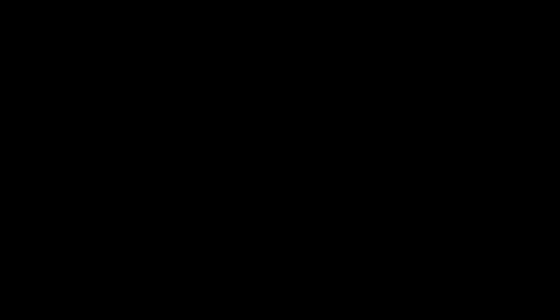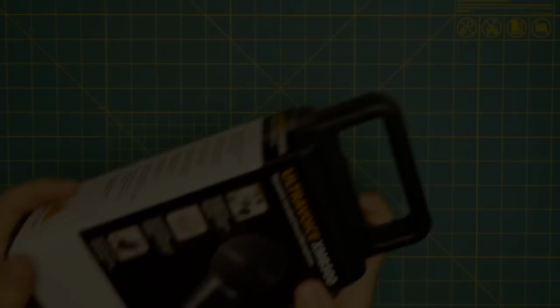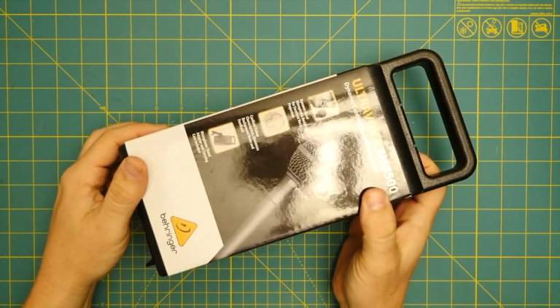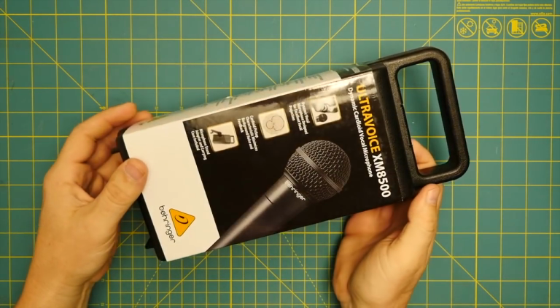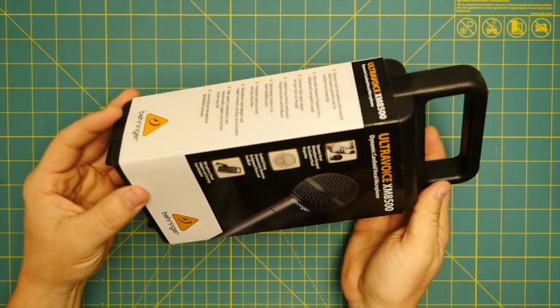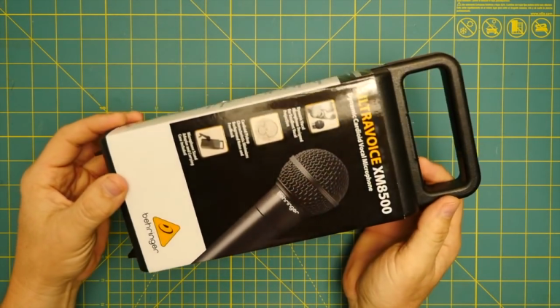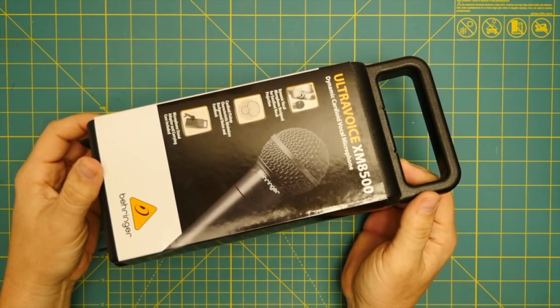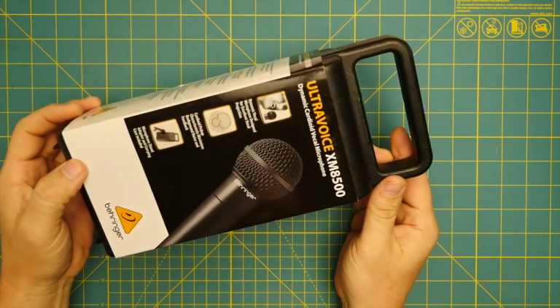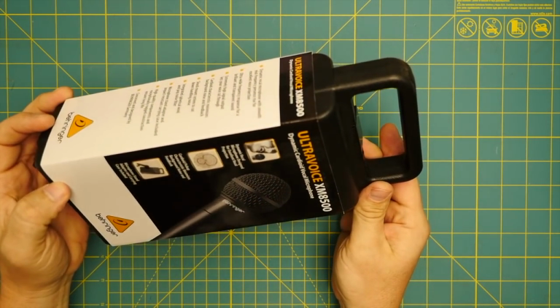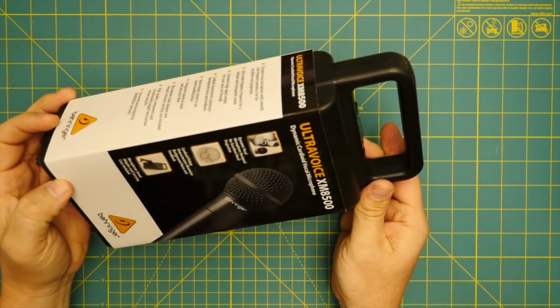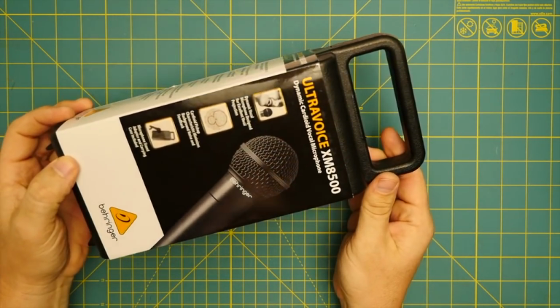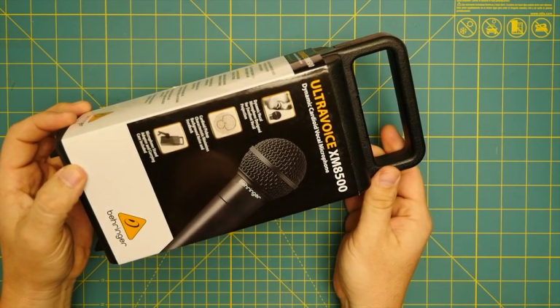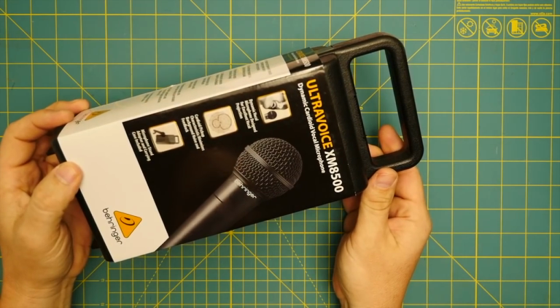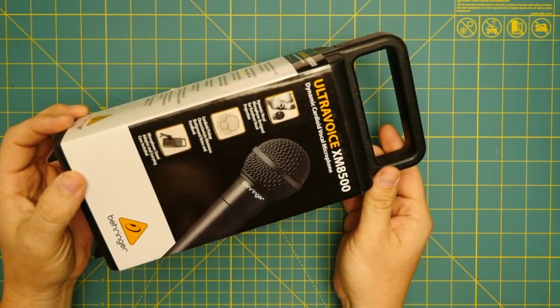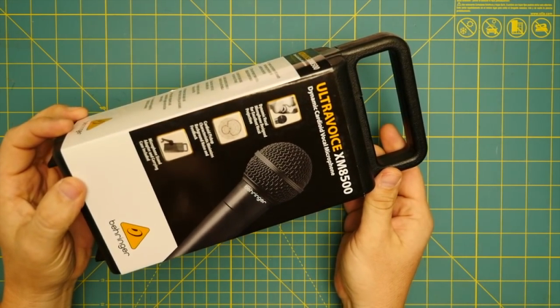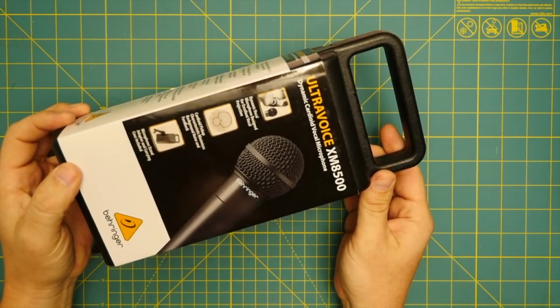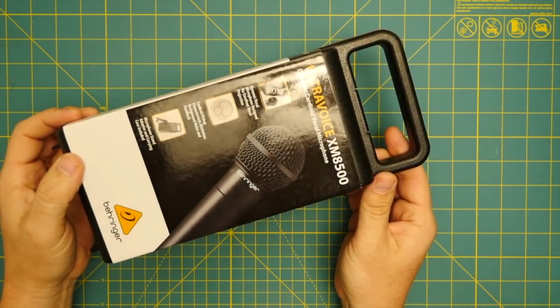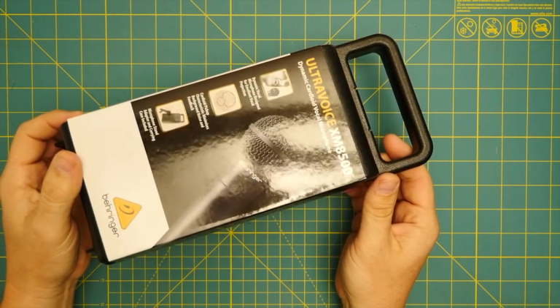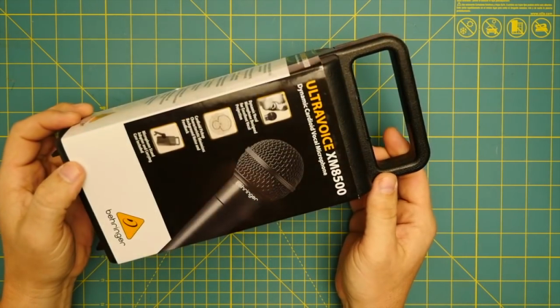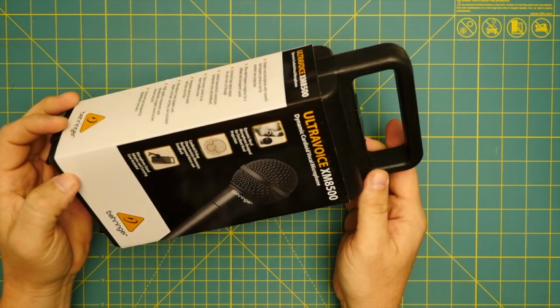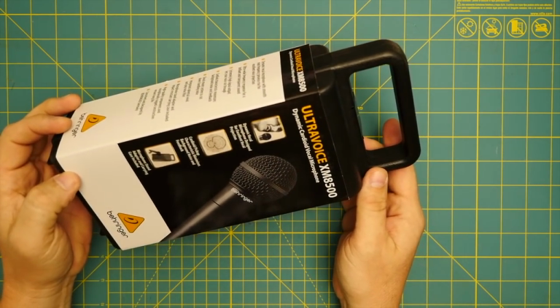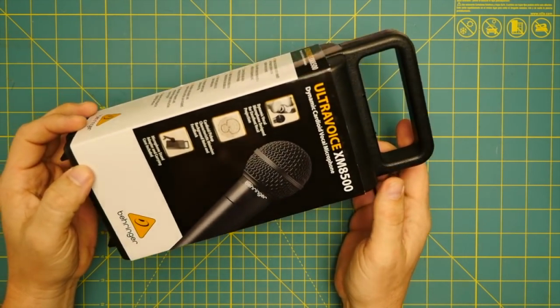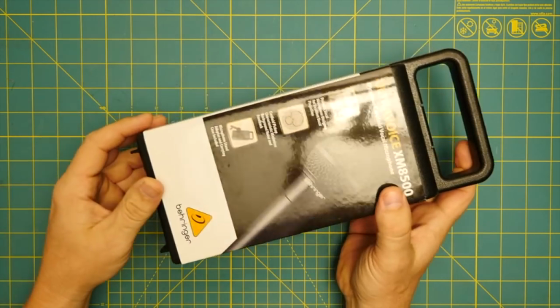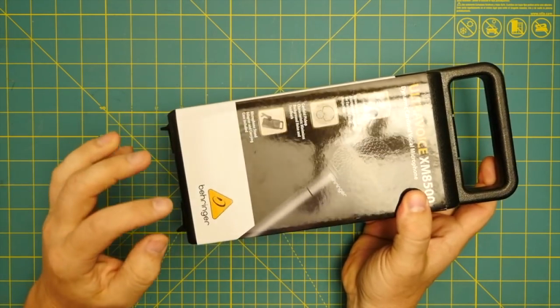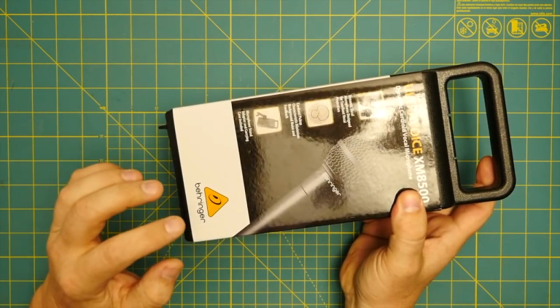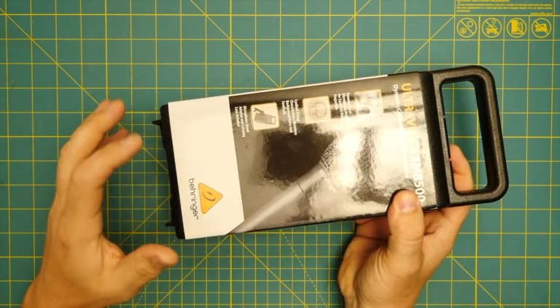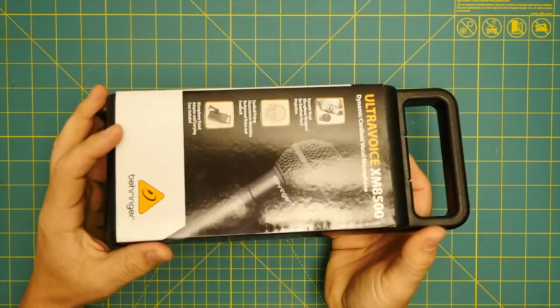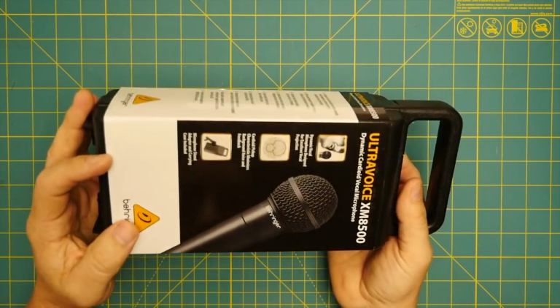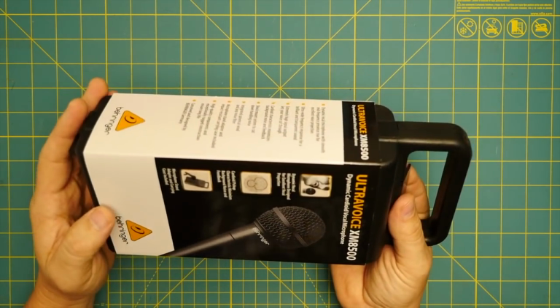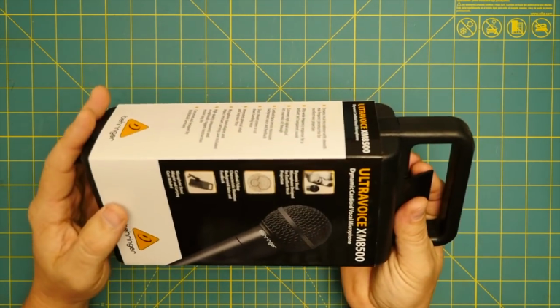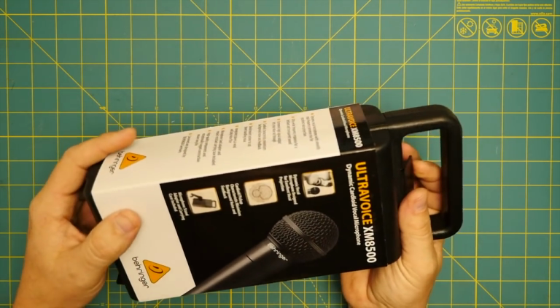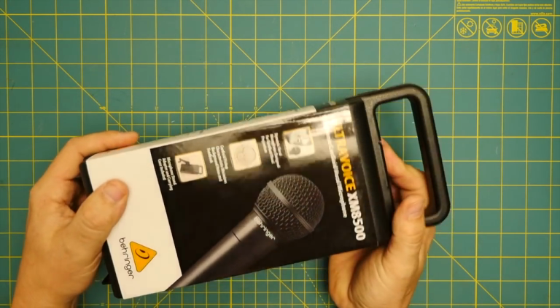This is my review, a quick look at the UltraVoice XM8500 Dynamic Cardioid Vocal Microphone from Behringer. That is a bit of a mouthful.